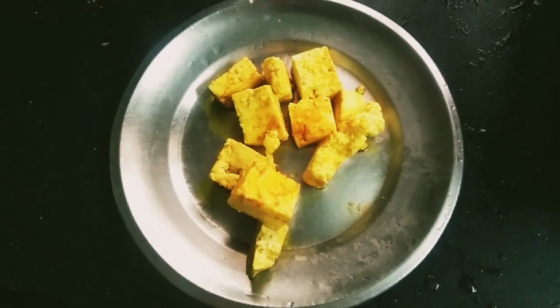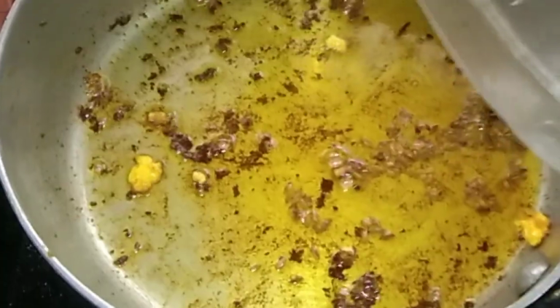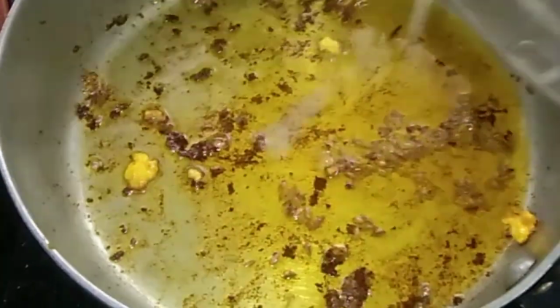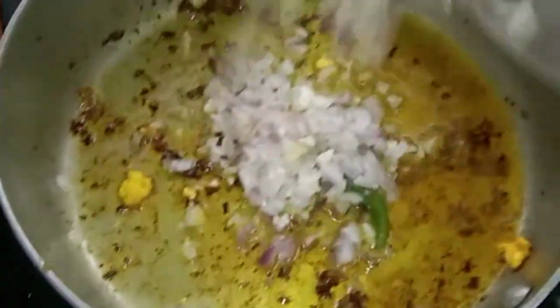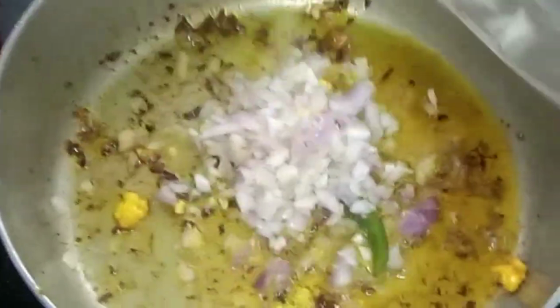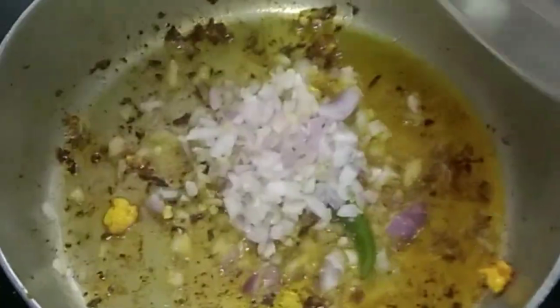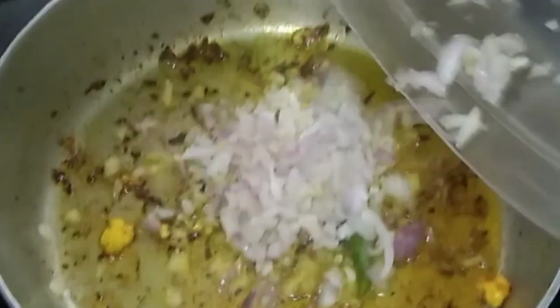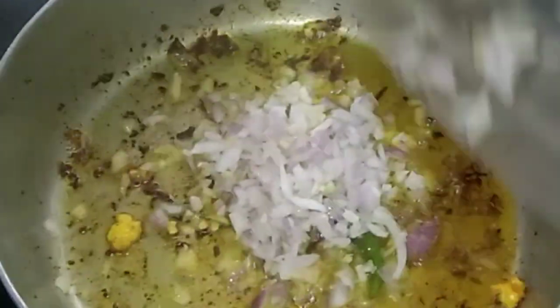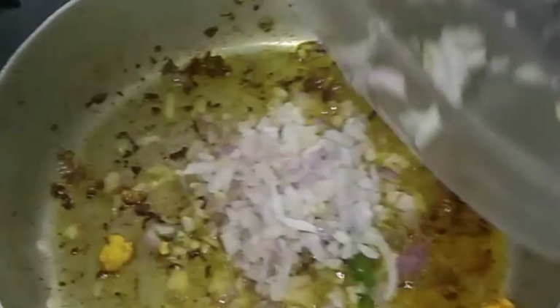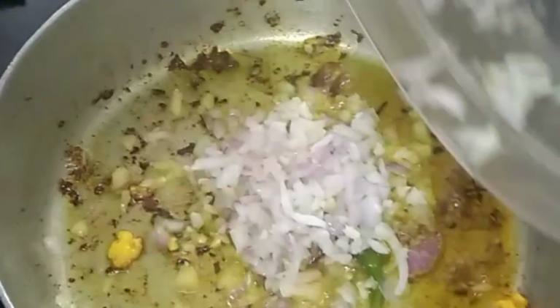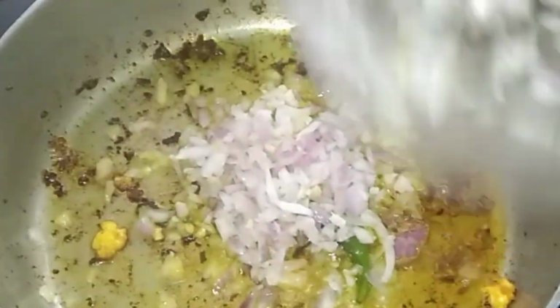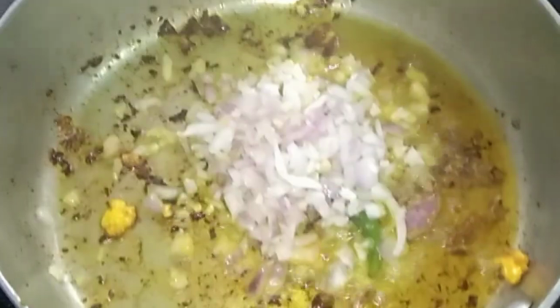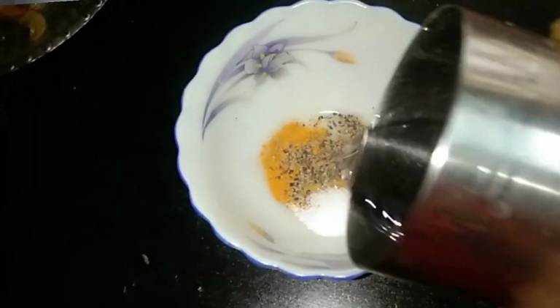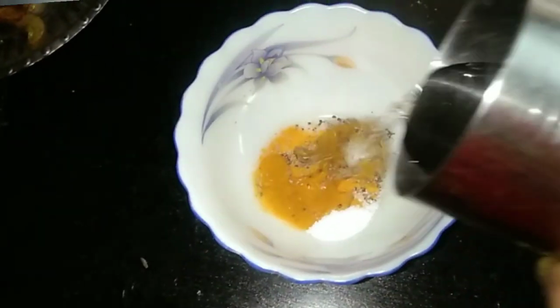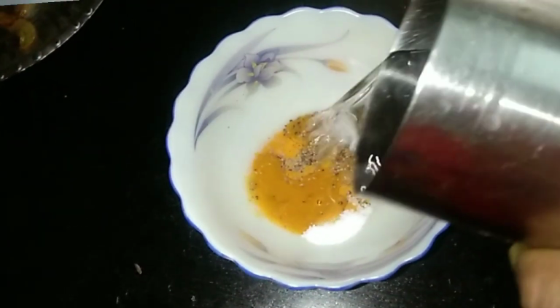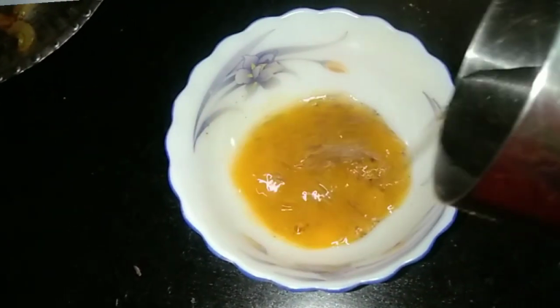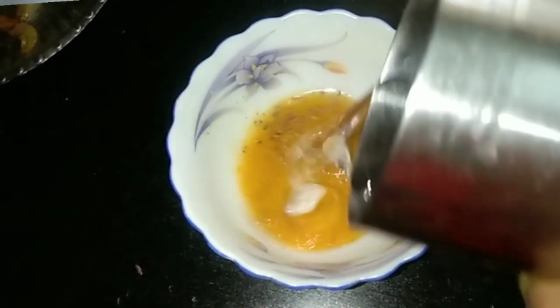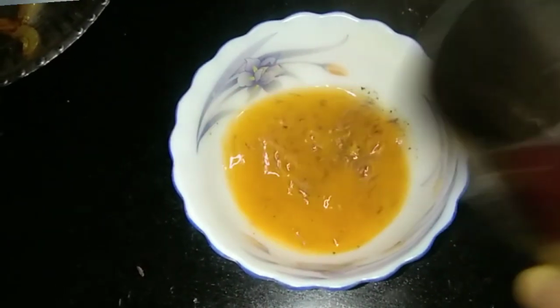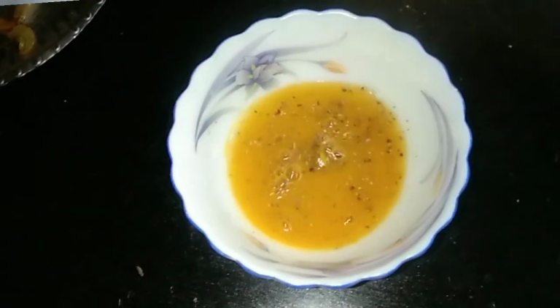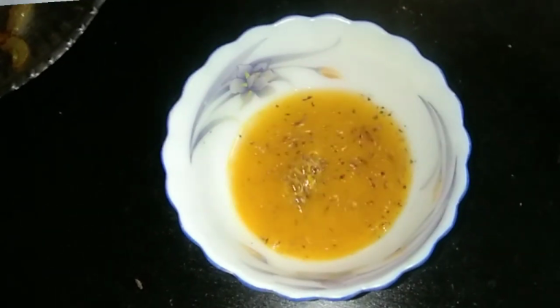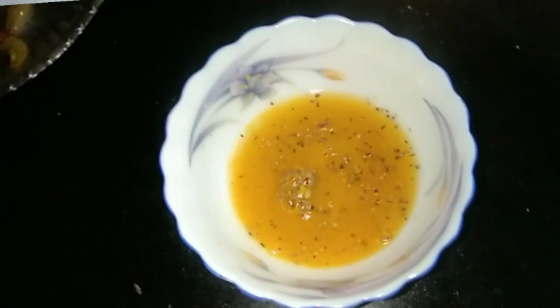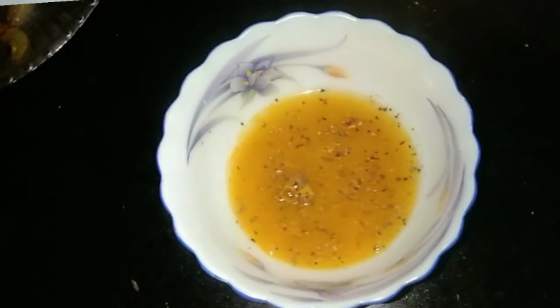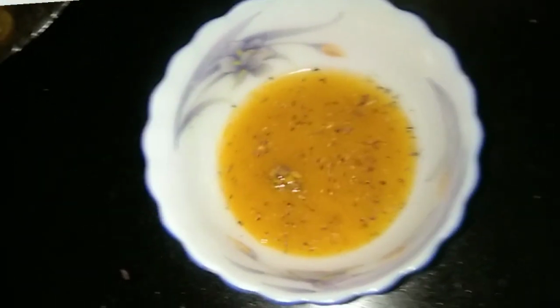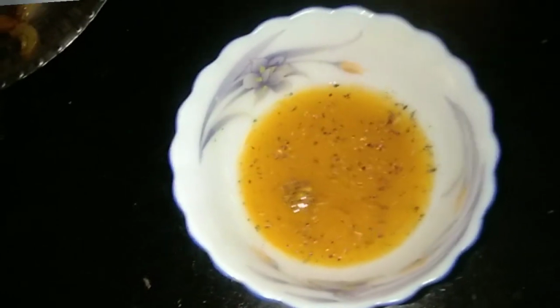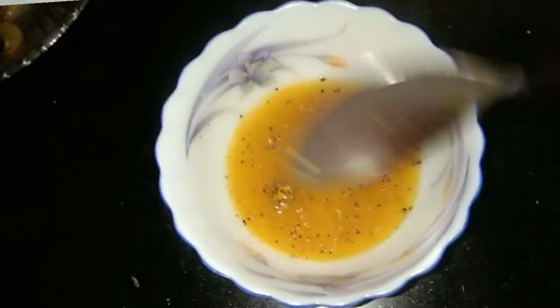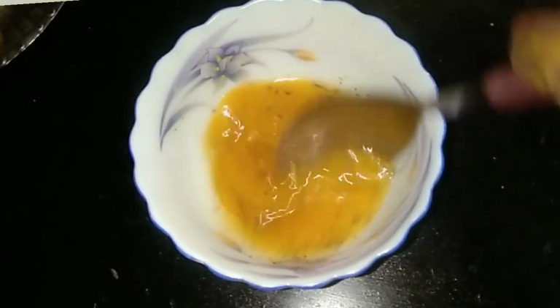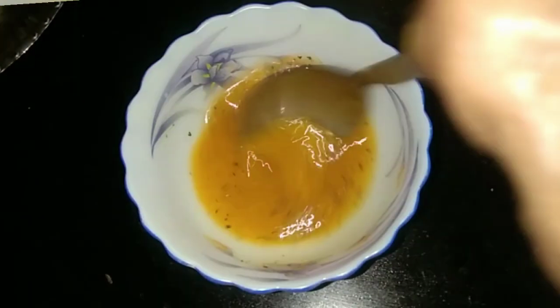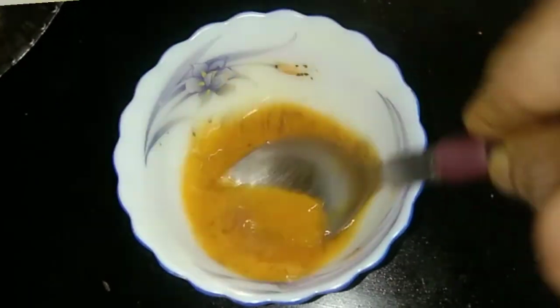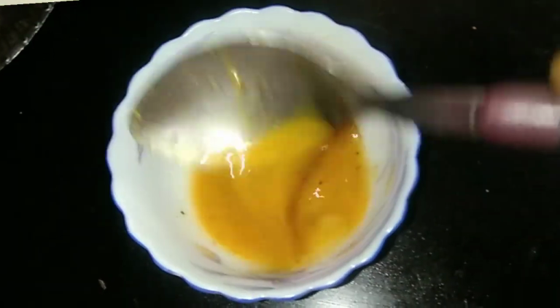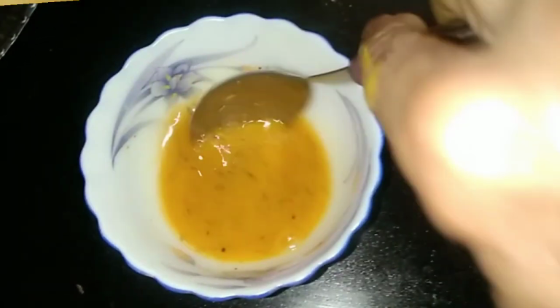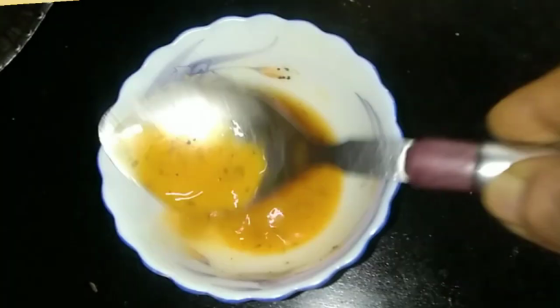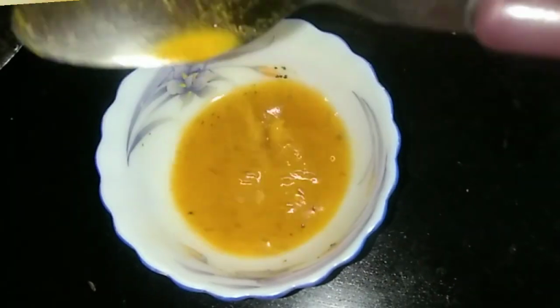In the same oil, add the ground mixture. In a bowl, take half teaspoon haldi powder, salt and red chili powder. Mix this well.